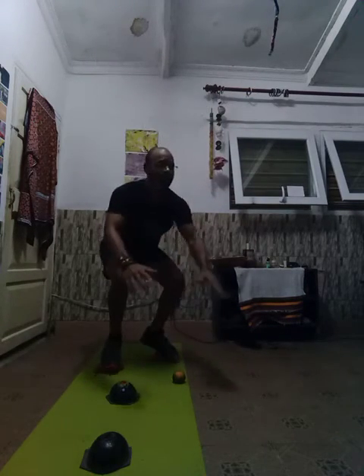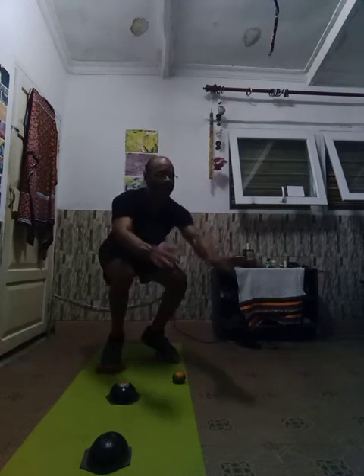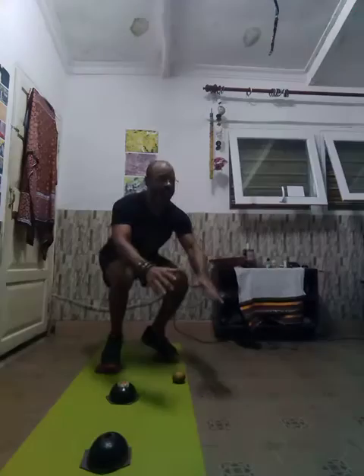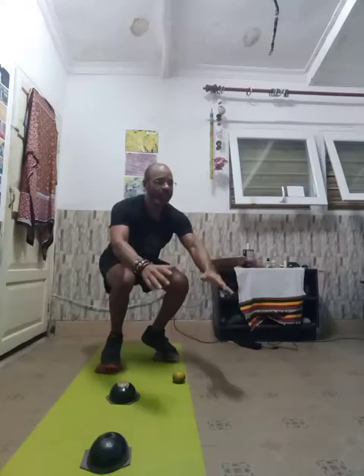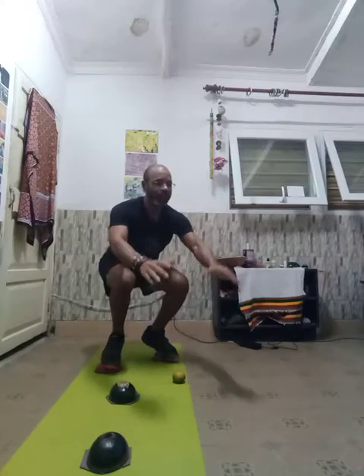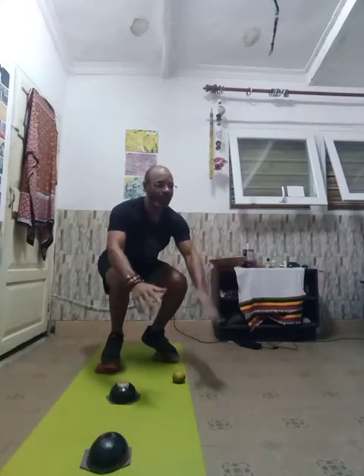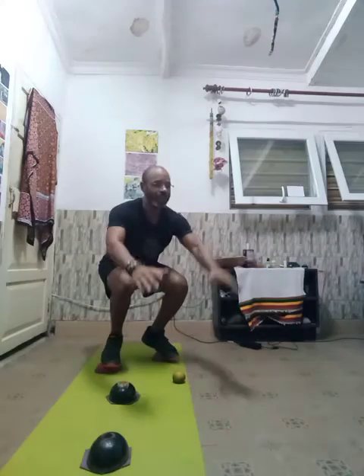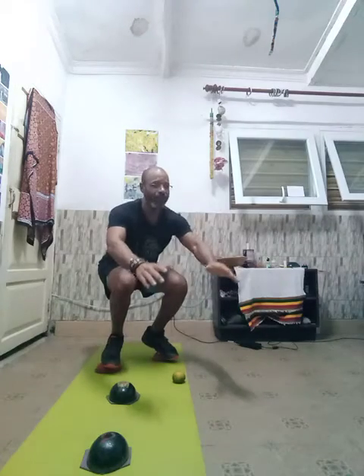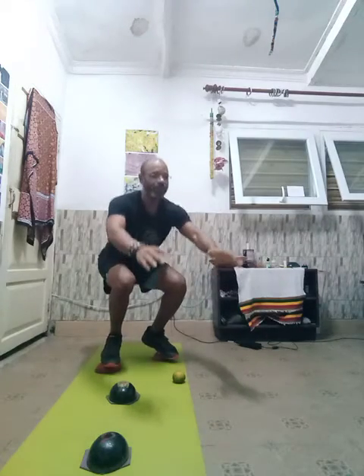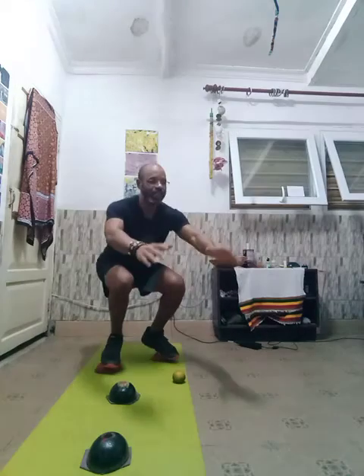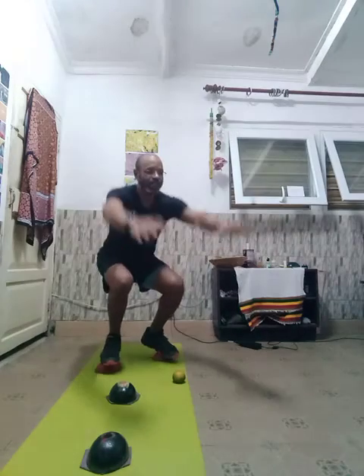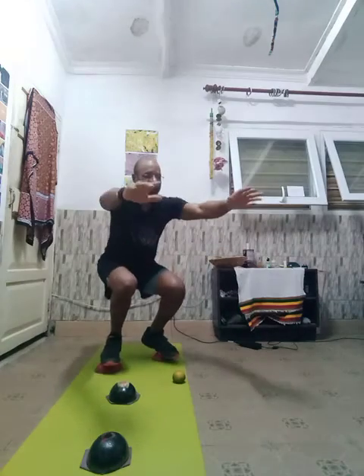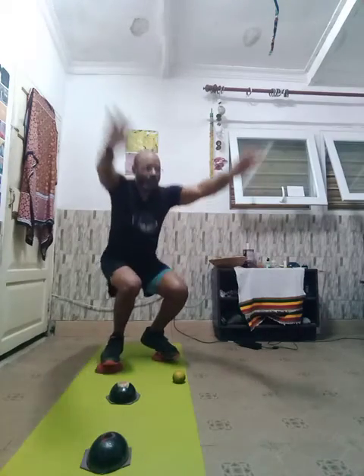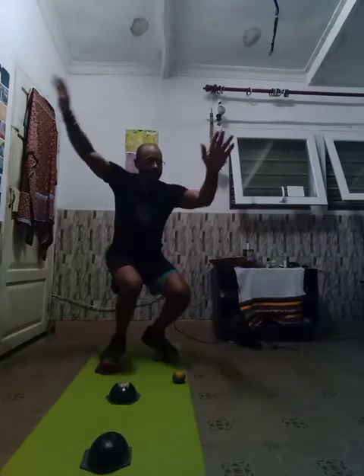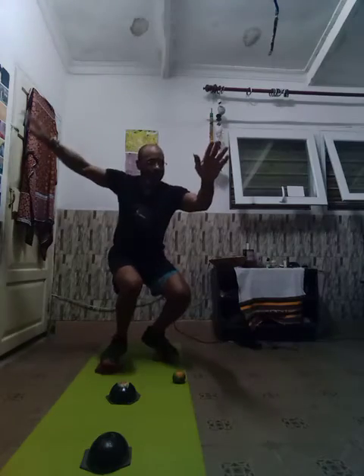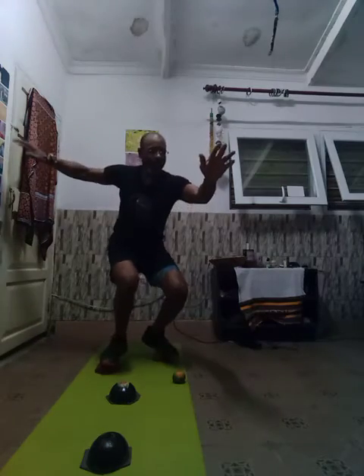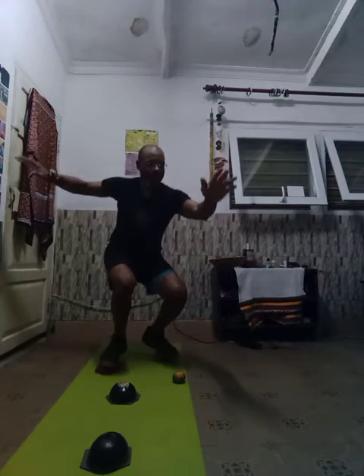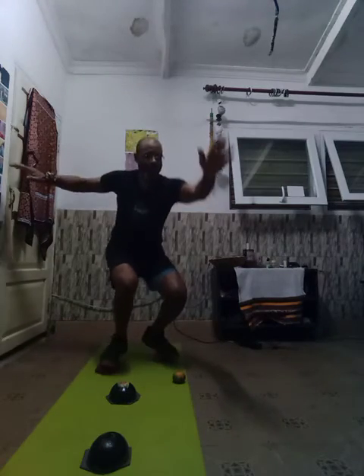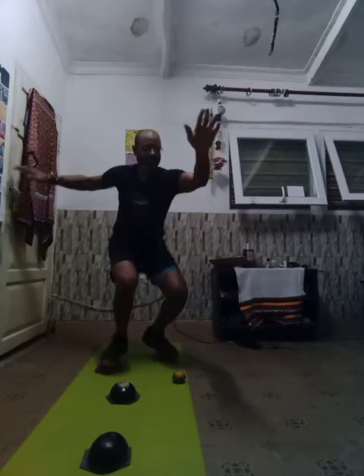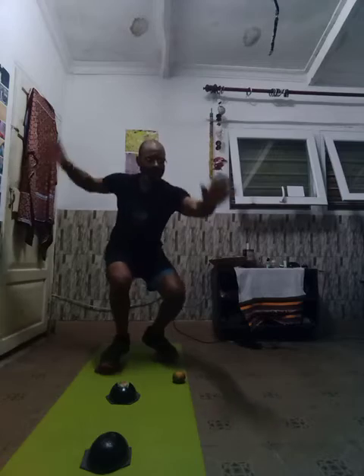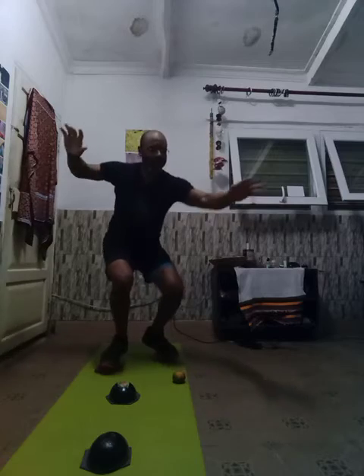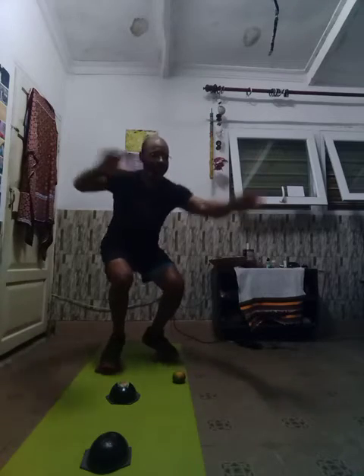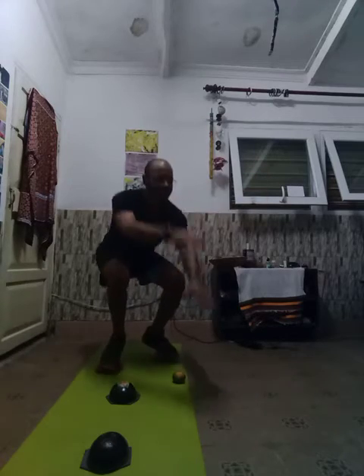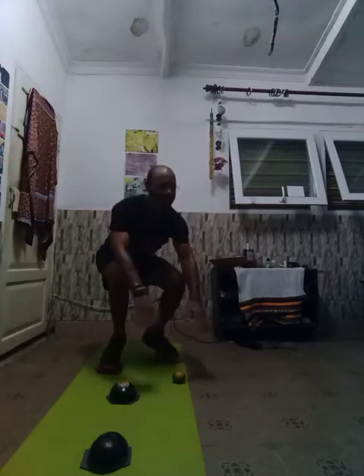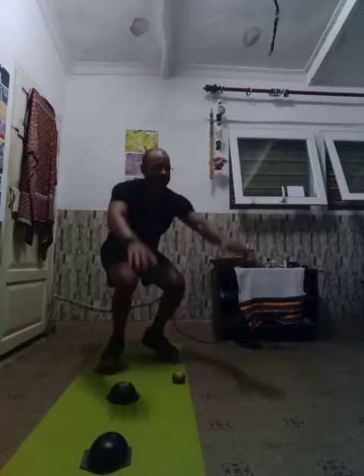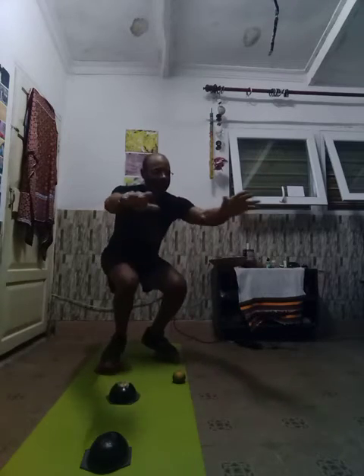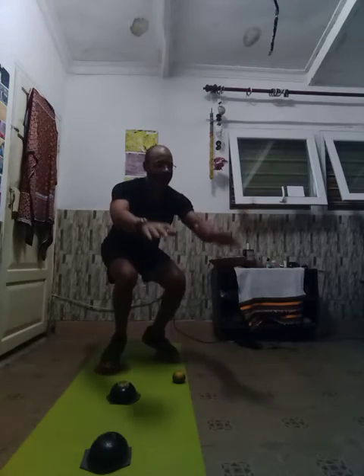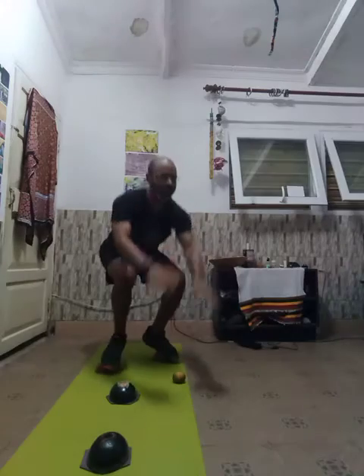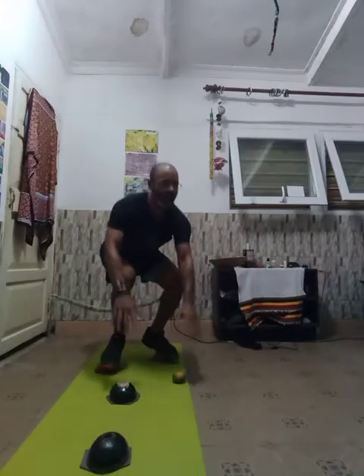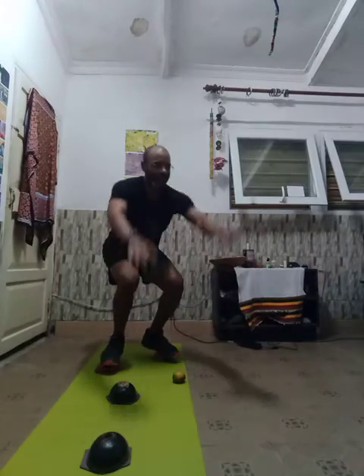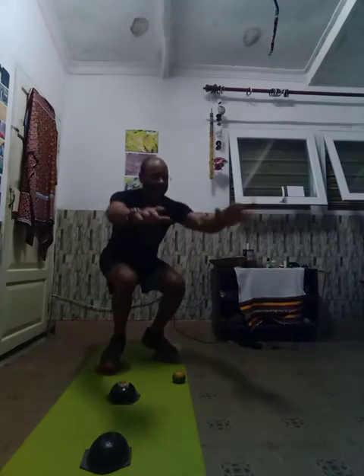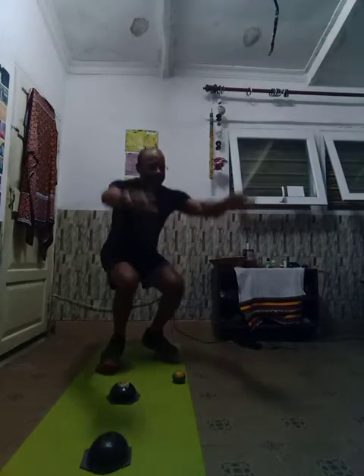All right, ten Dragon Squats at the bottom. Squeeze. One, two, three, four, five, six, seven, eight, nine, ten.